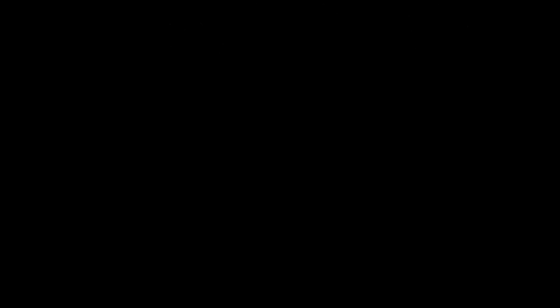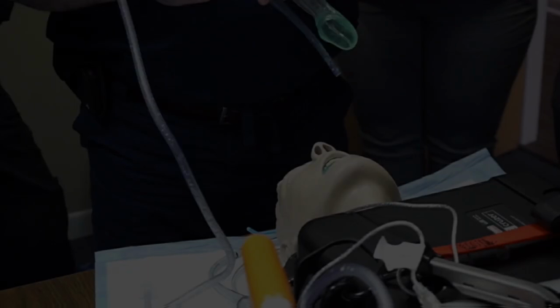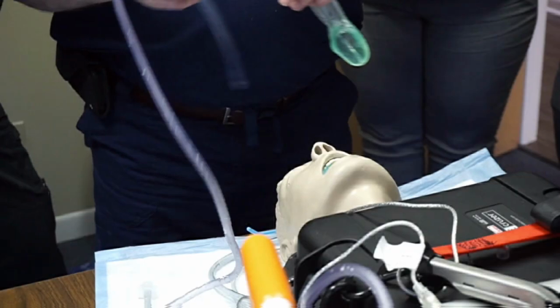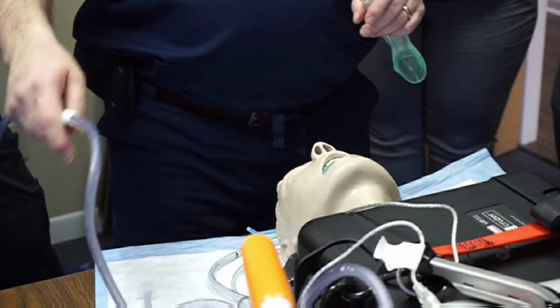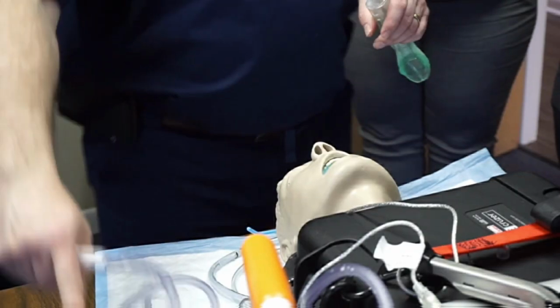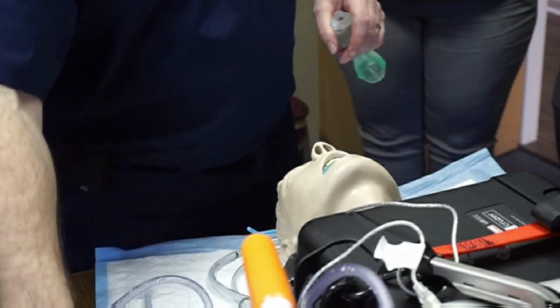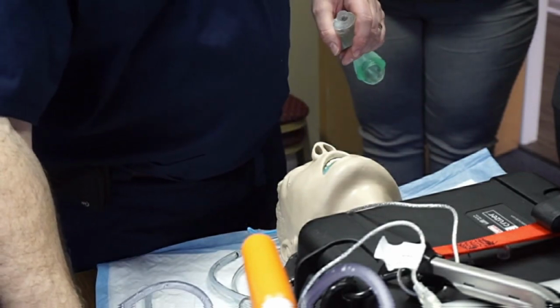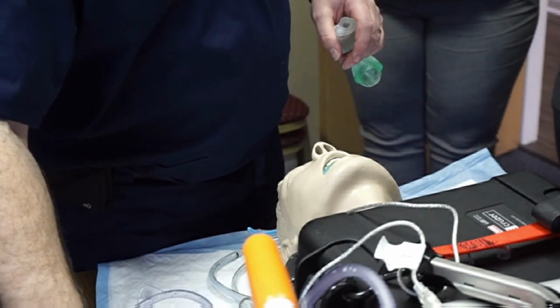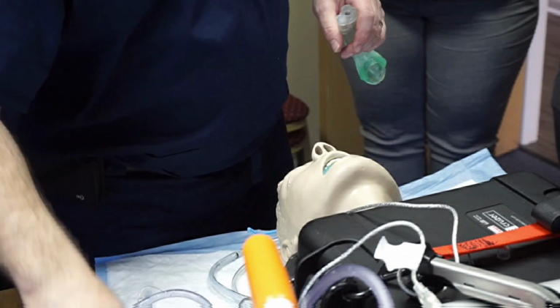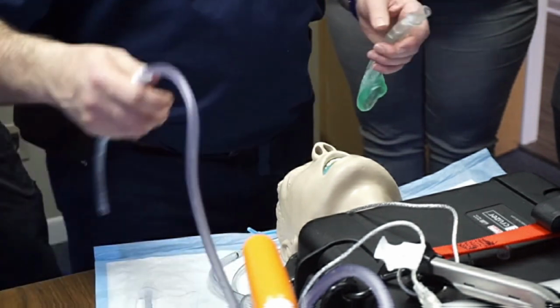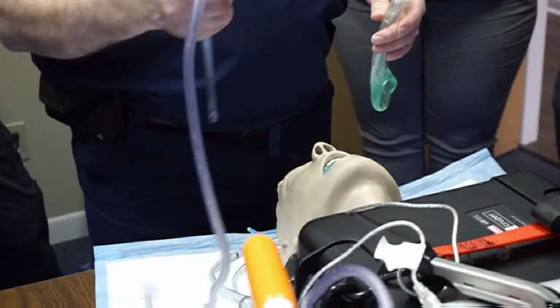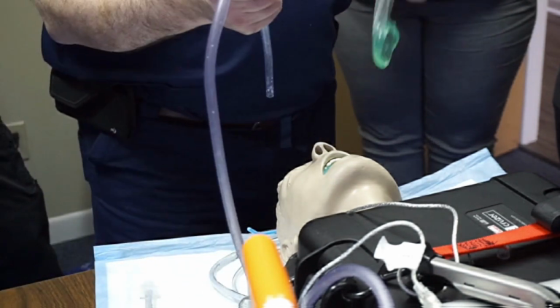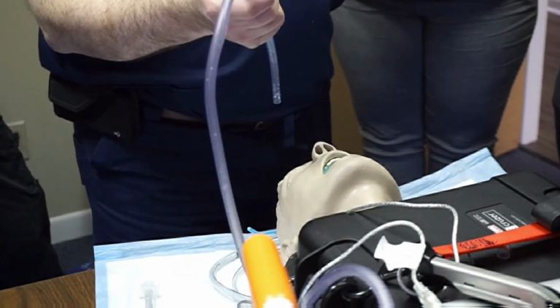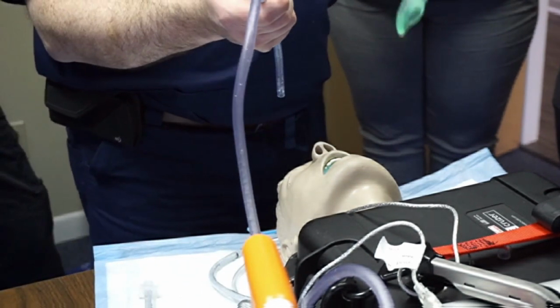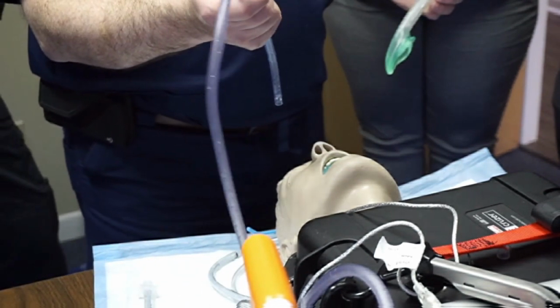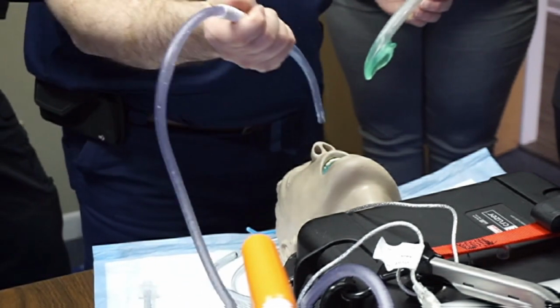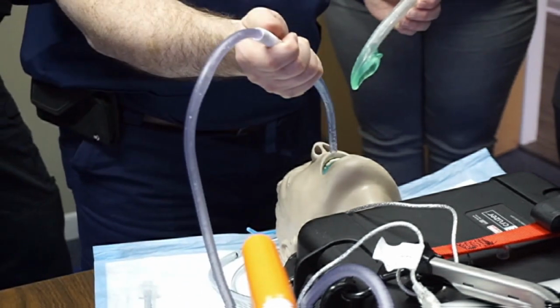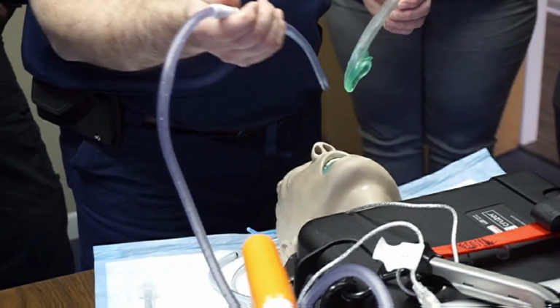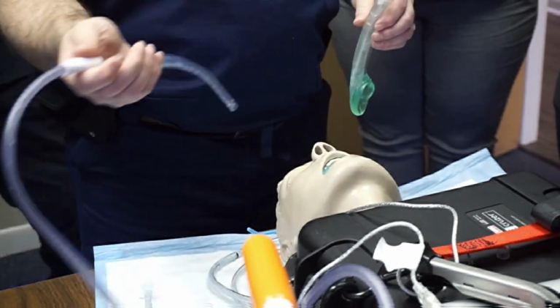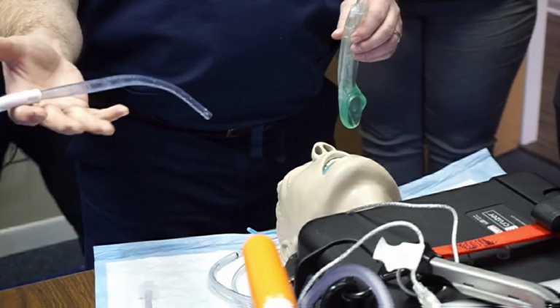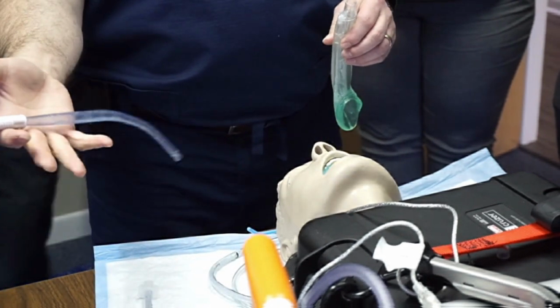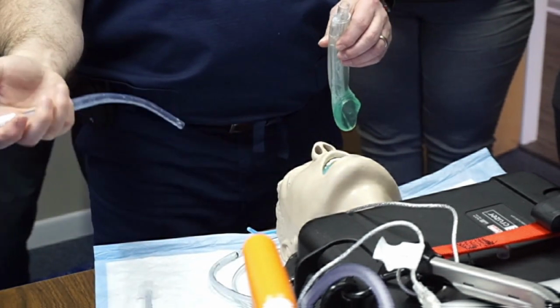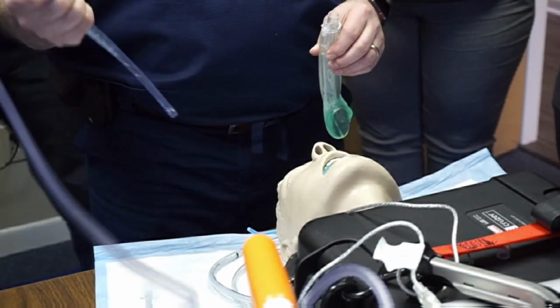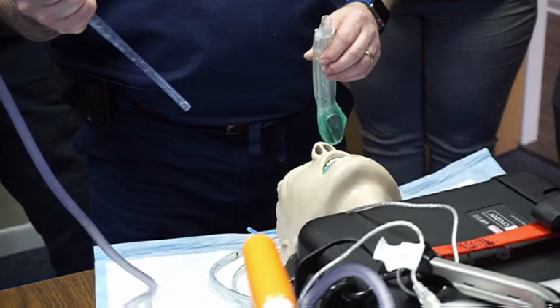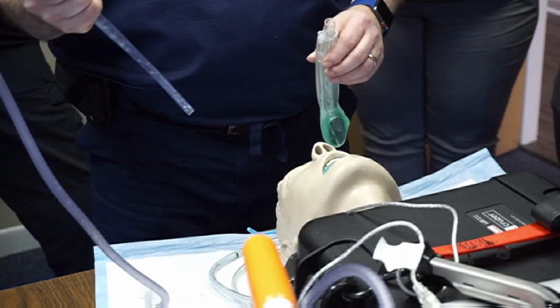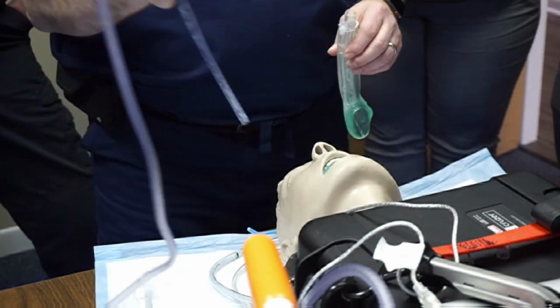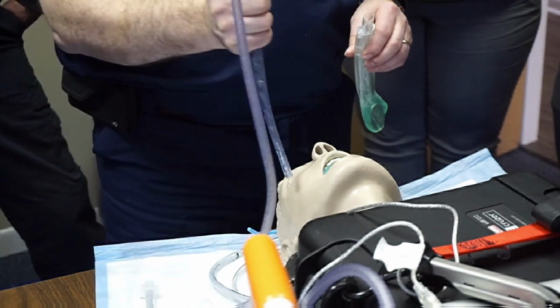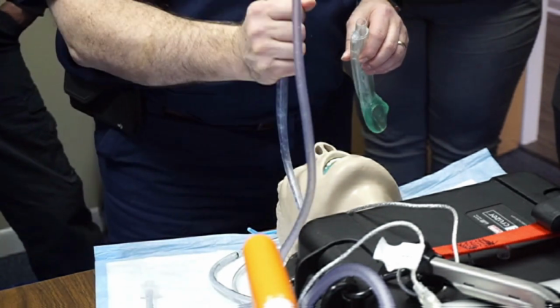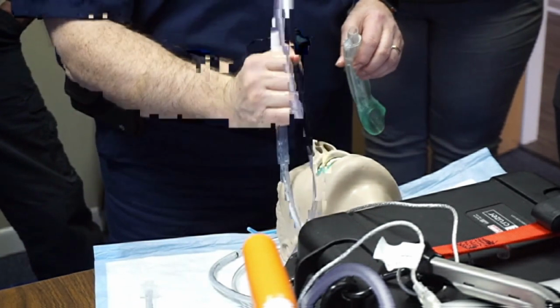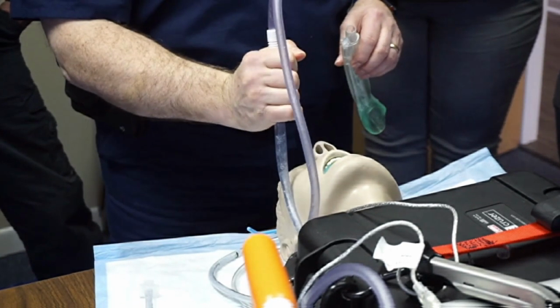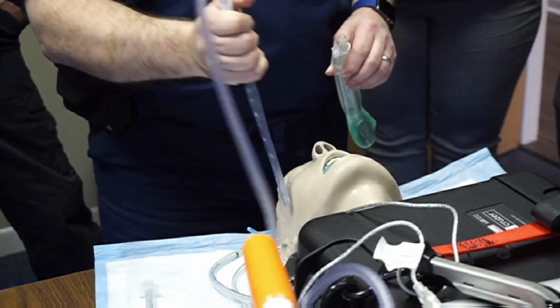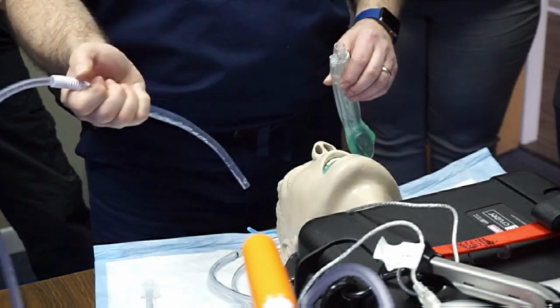I'm going to activate my suction and place this supraglottic airway after I decontaminate this airway. I'm holding the suction catheter upside down so that it matches the patient's oropharyngeal anatomy.